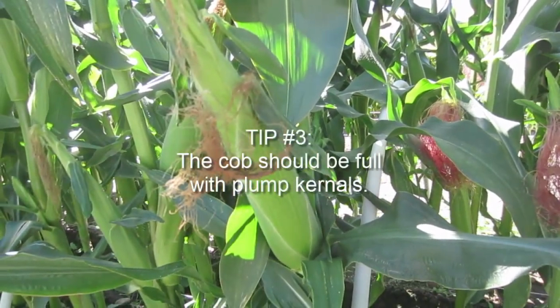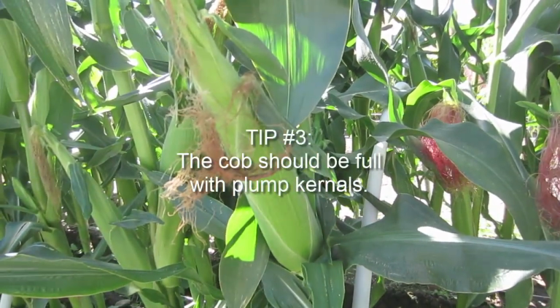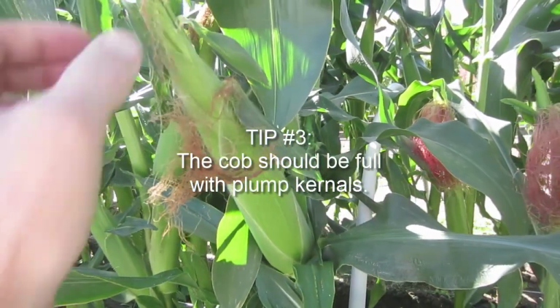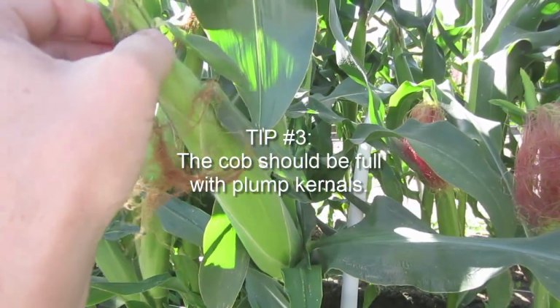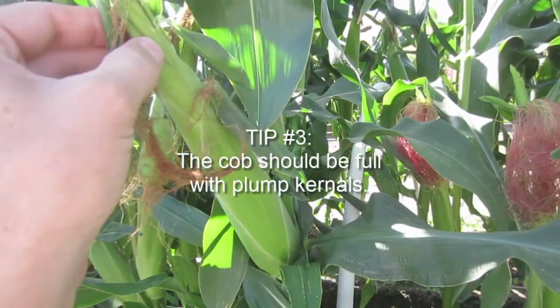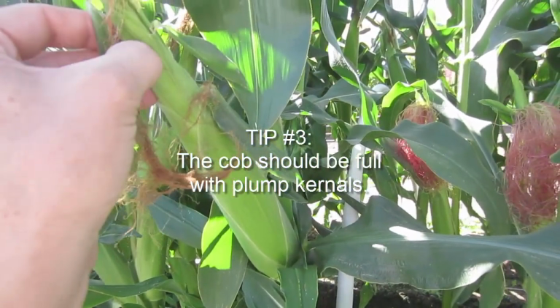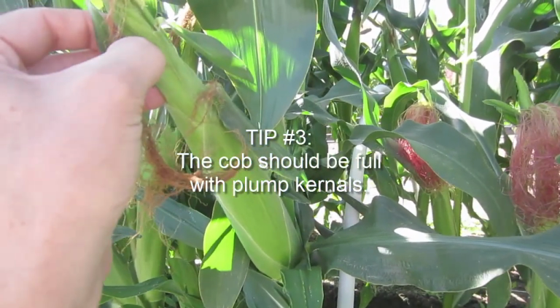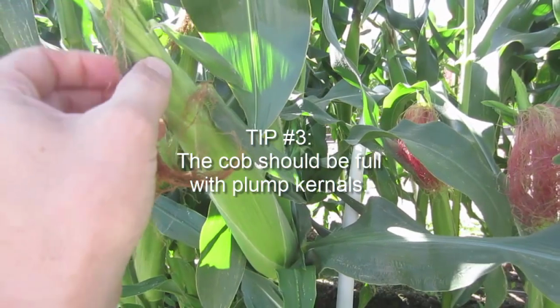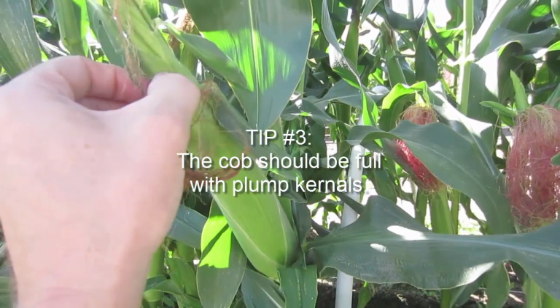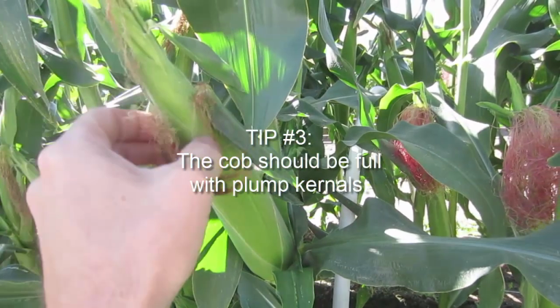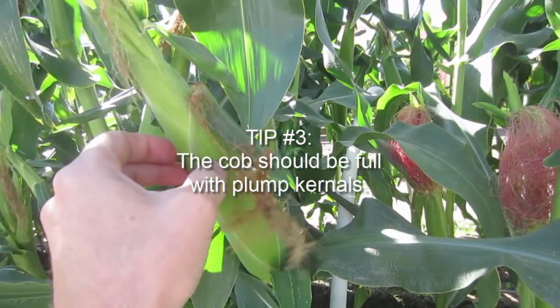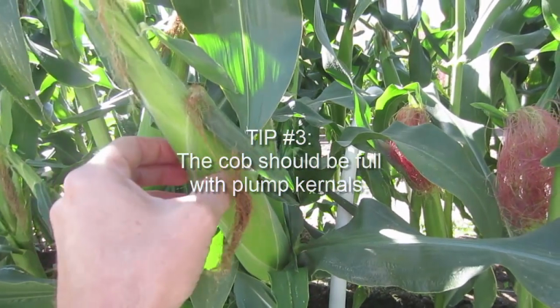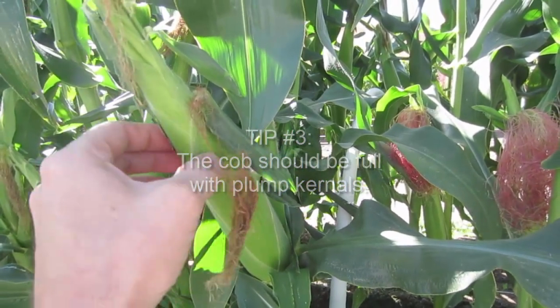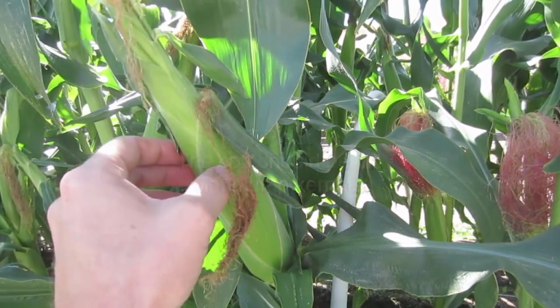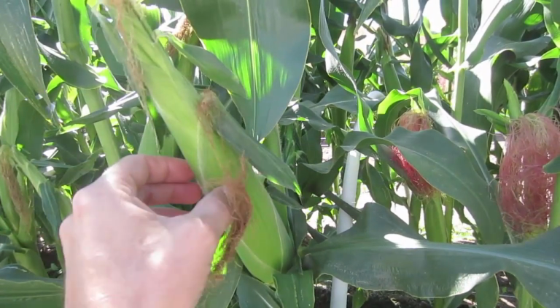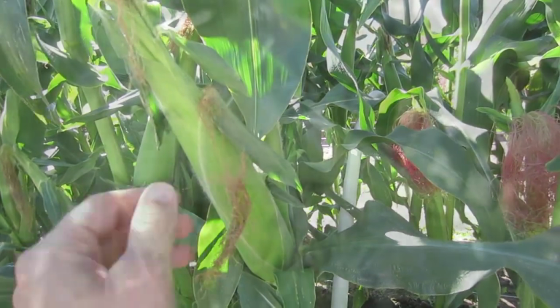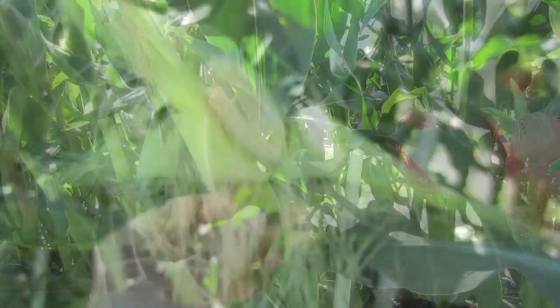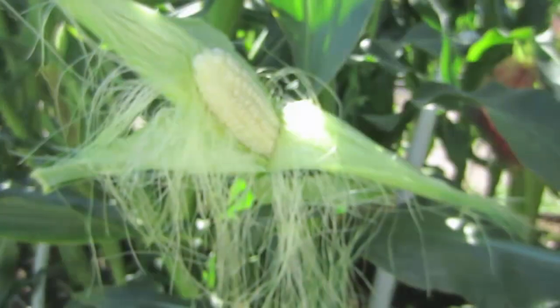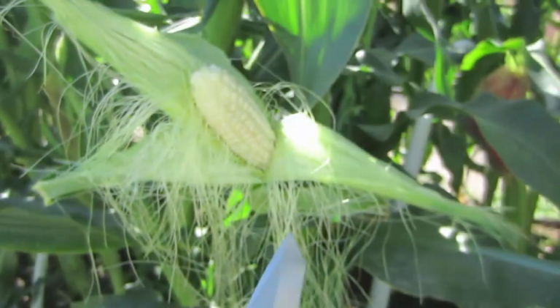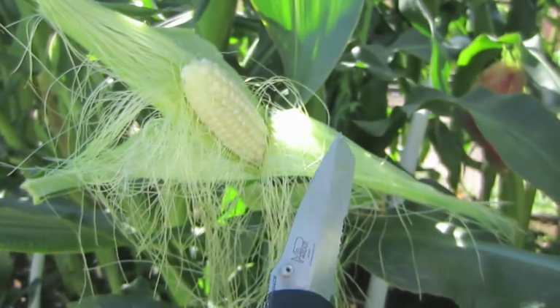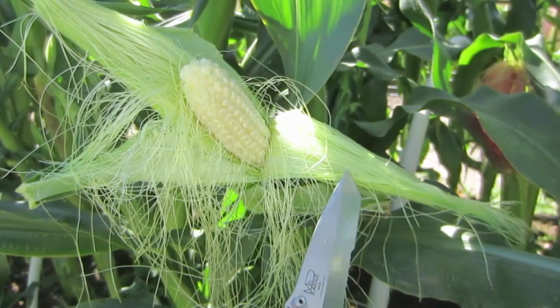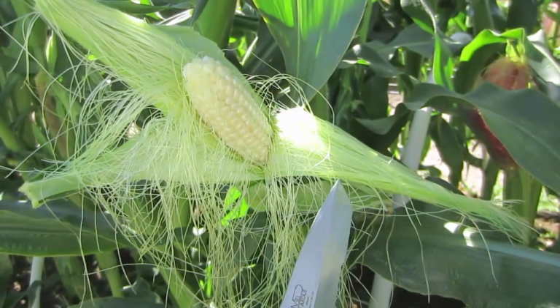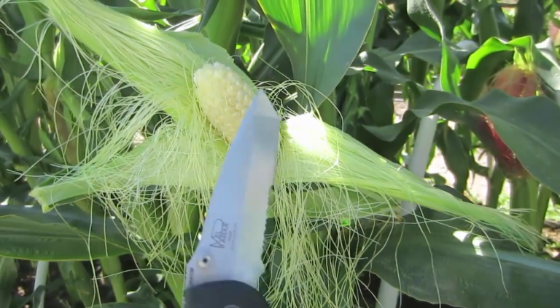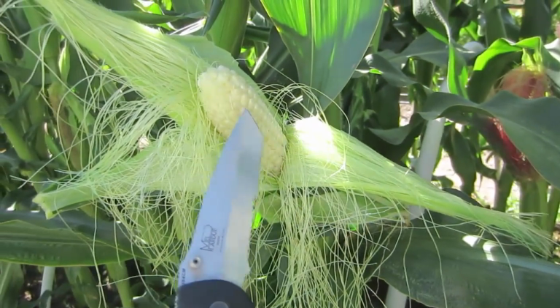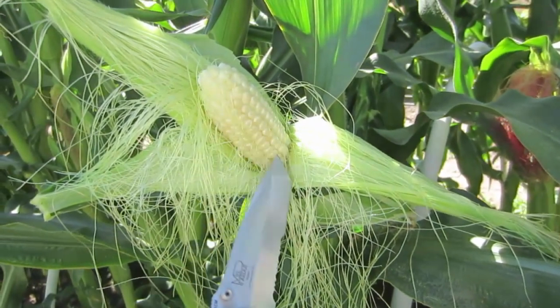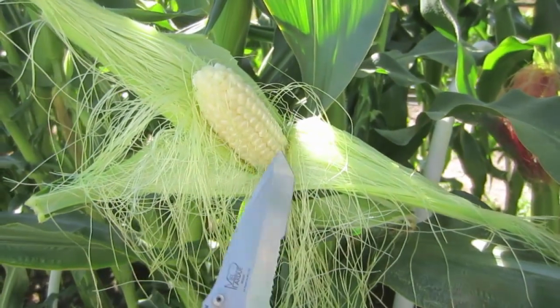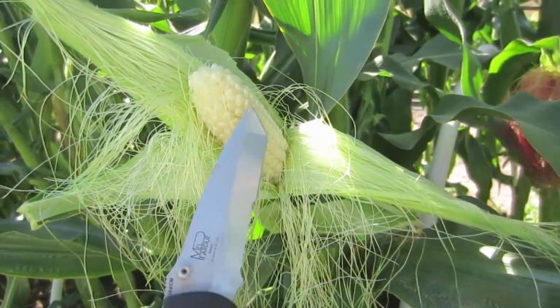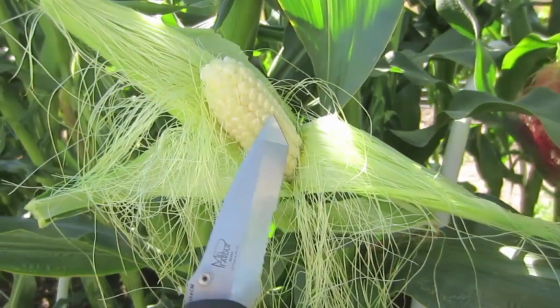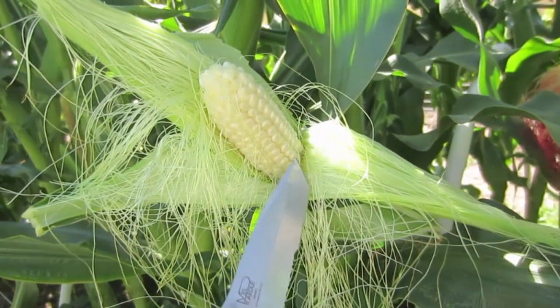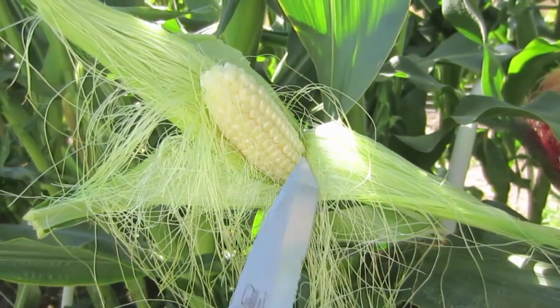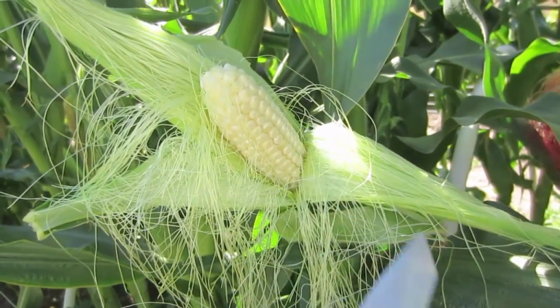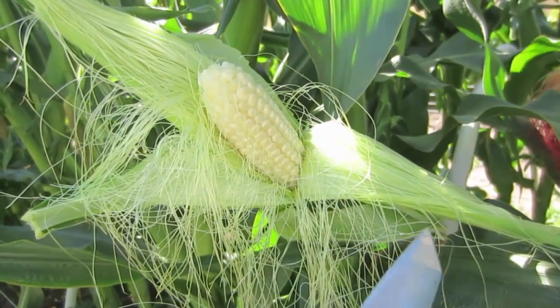The stalk should be full, the end should be rounded, and there should be no moisture in it. If you're not sure, take a peek — all you want to do is pull back a little bit and take a look at the kernels. I've peeled back the husk and you can see the corn here — it doesn't have a nice deep yellow color, it's still kind of pale.